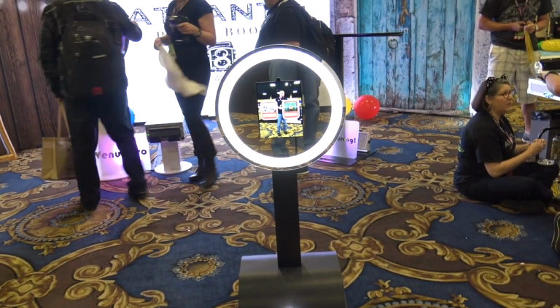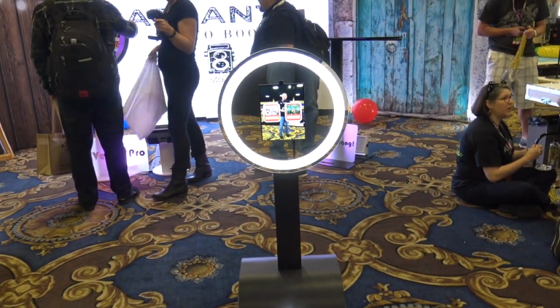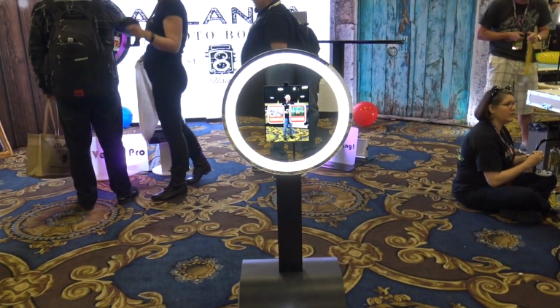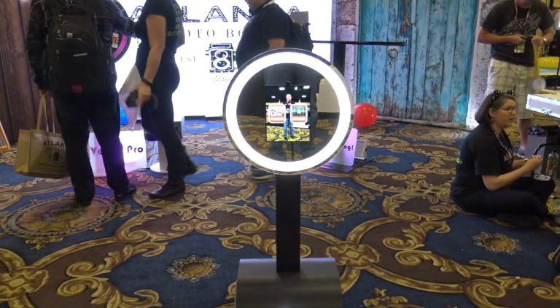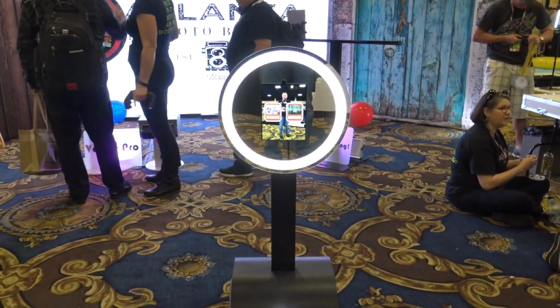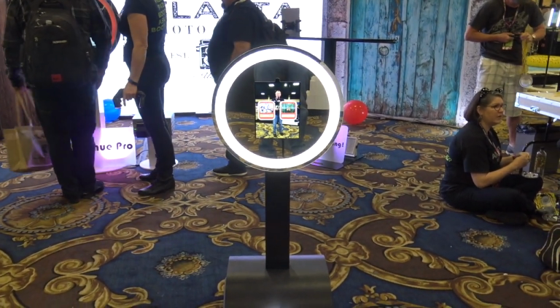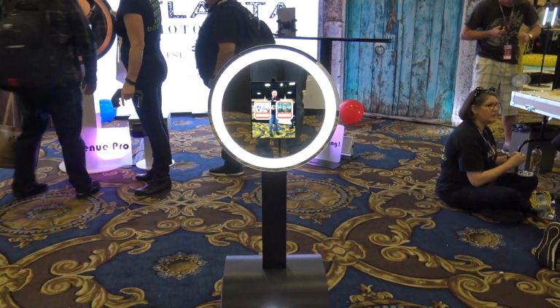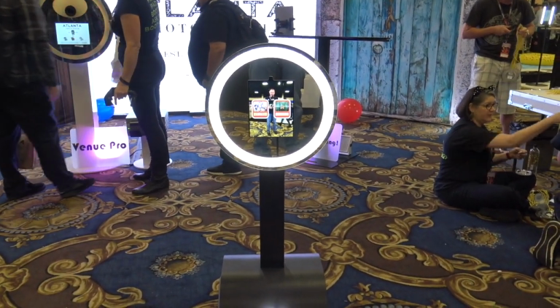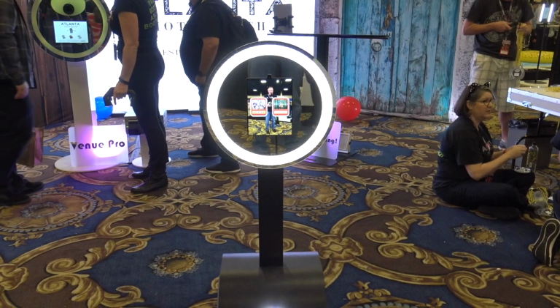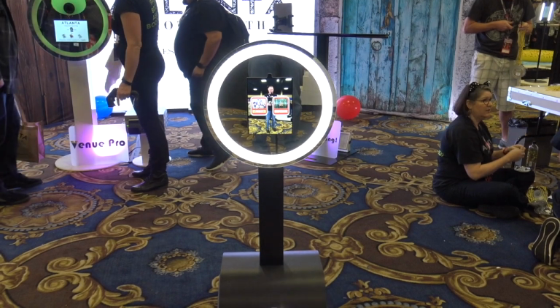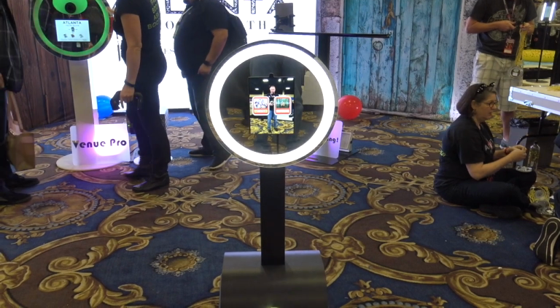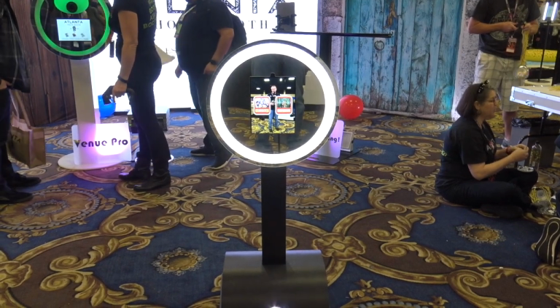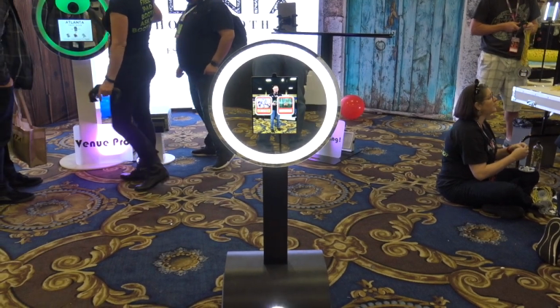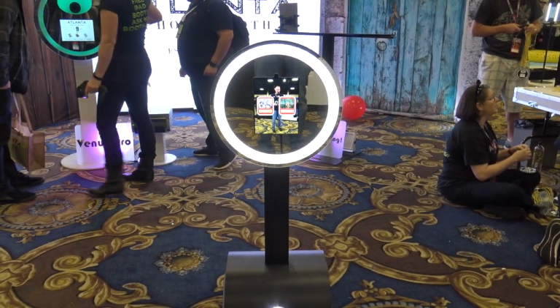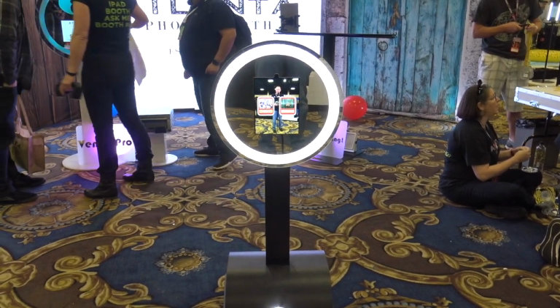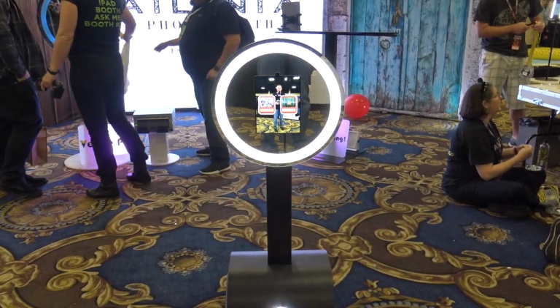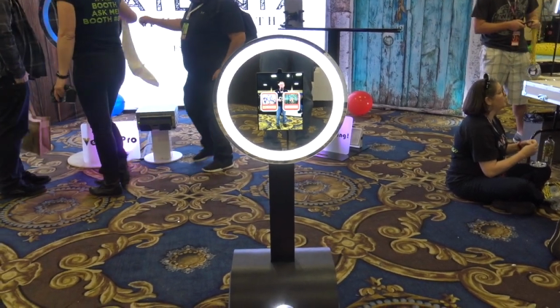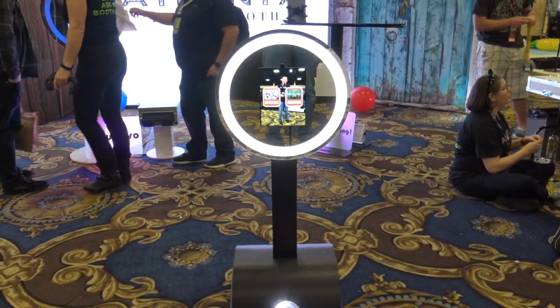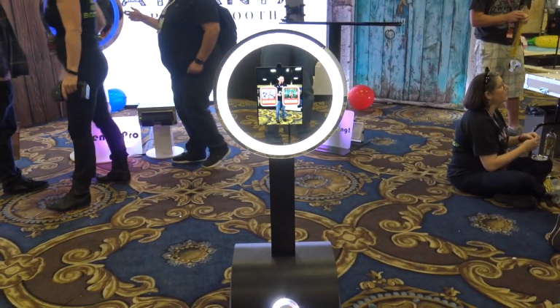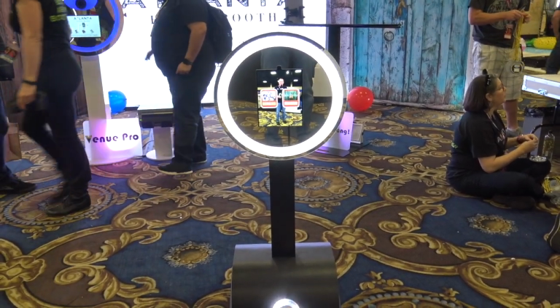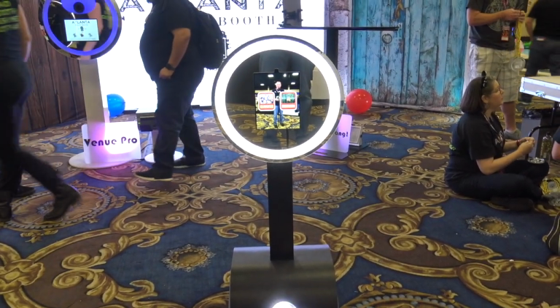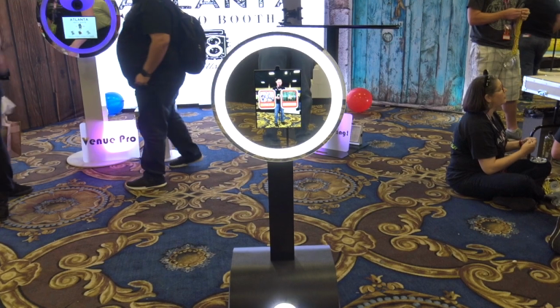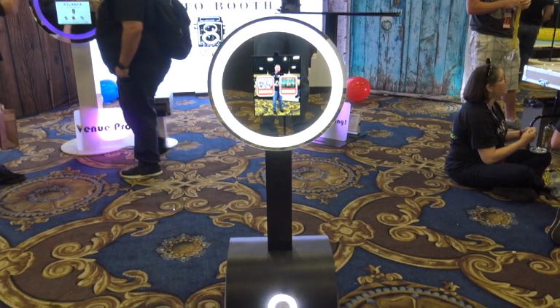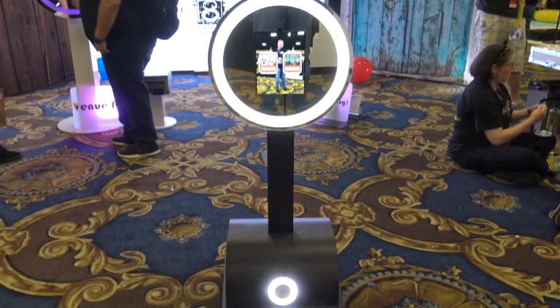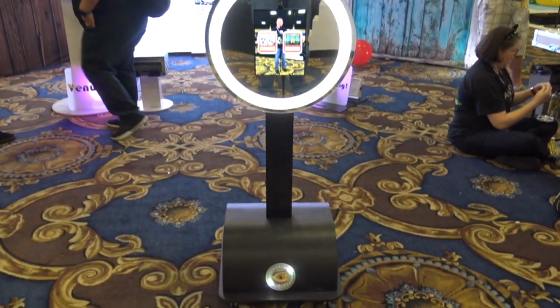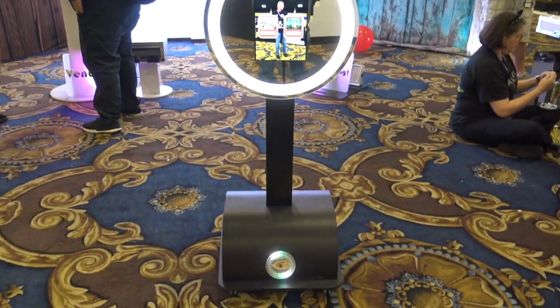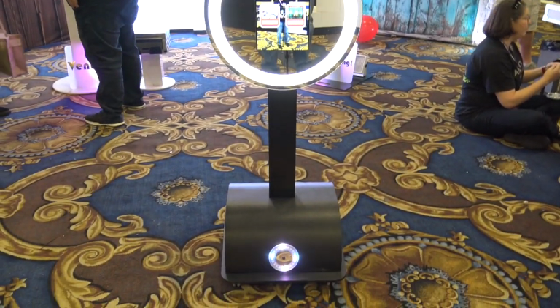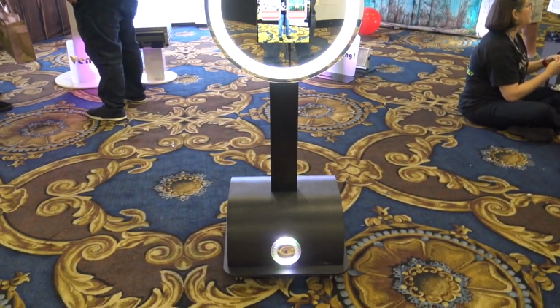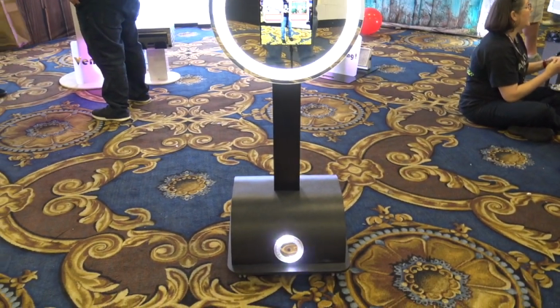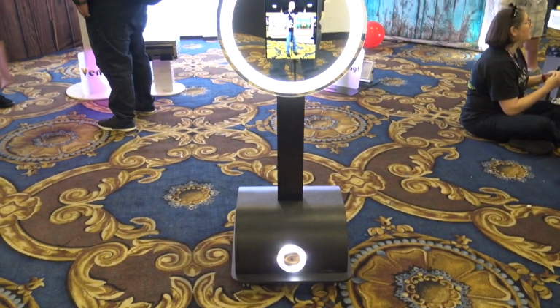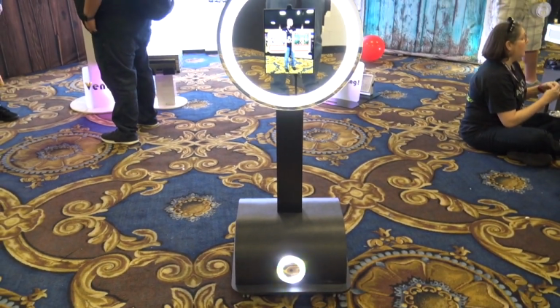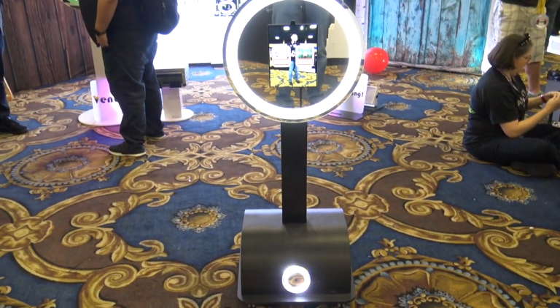What this is, is a ten and a half inch iPad-based photo booth. The iPad is not included — you can buy your own. What's neat about this is that it's a battery-operated photo booth that can be remote controlled.